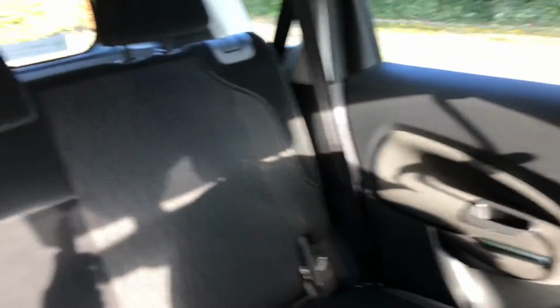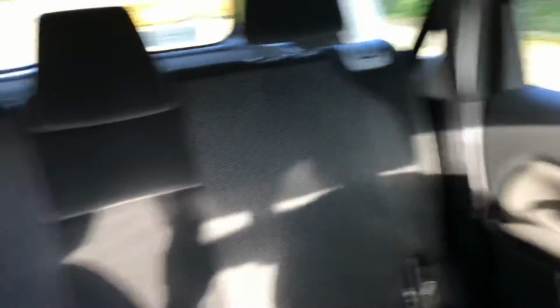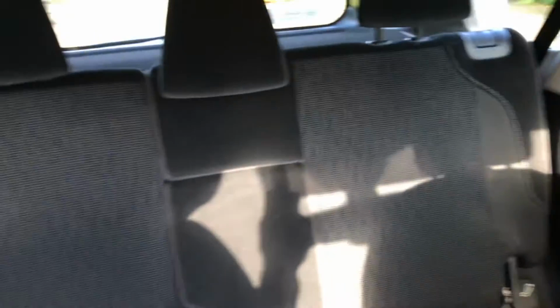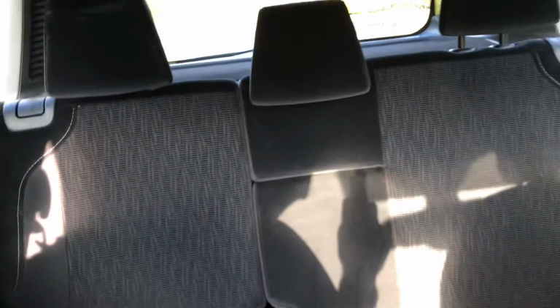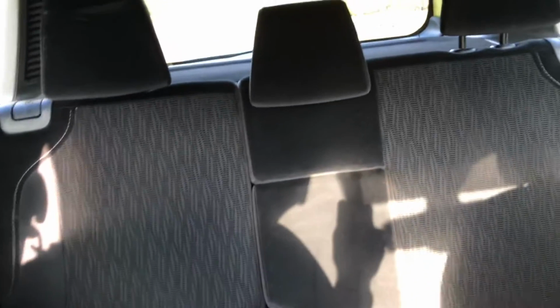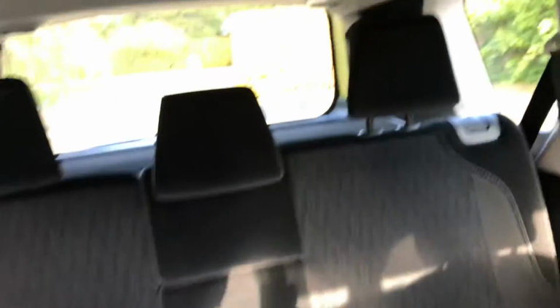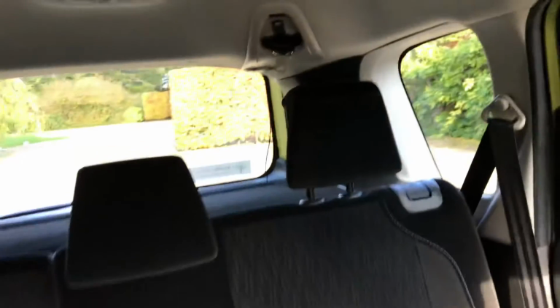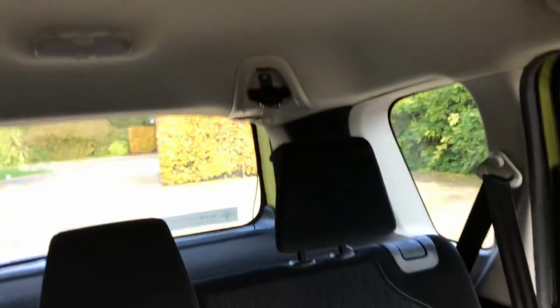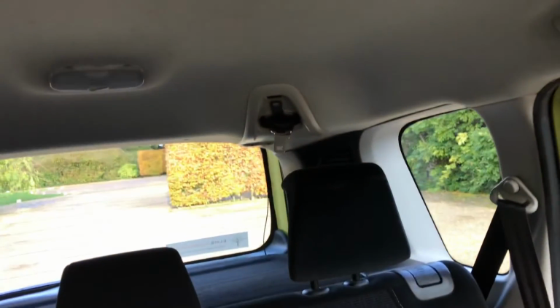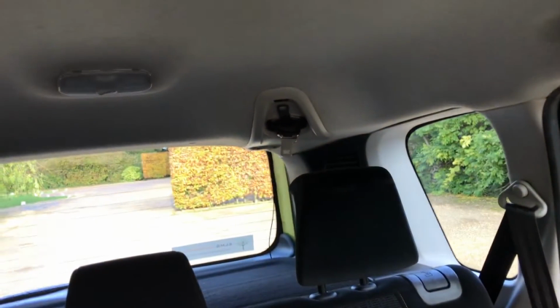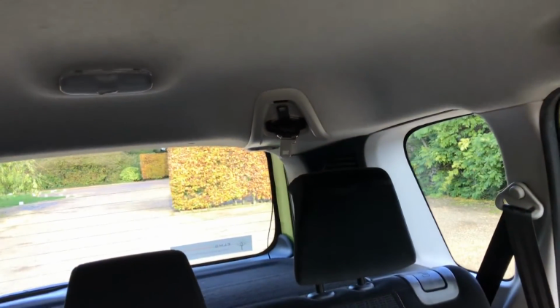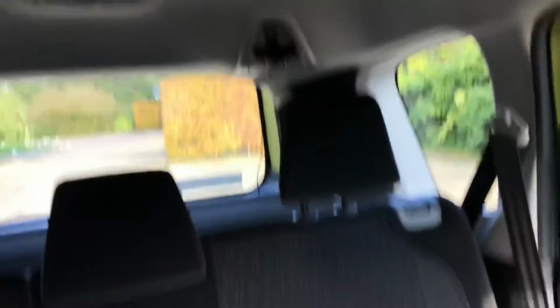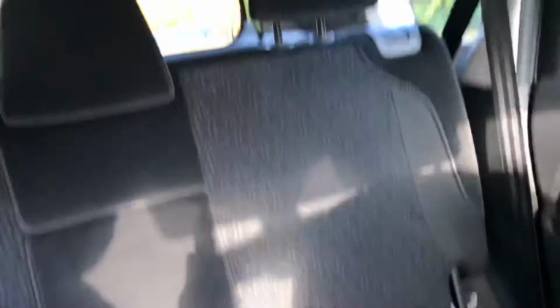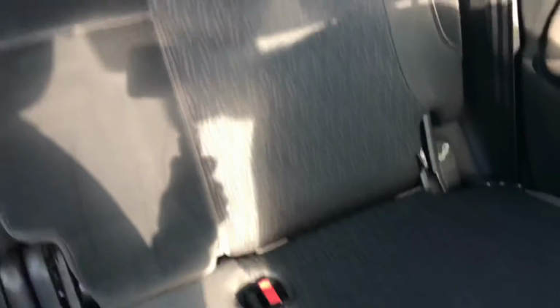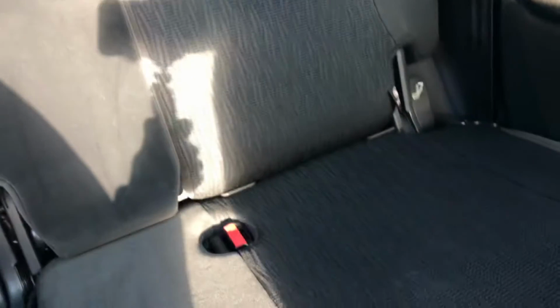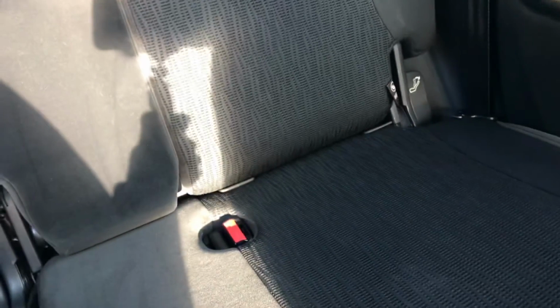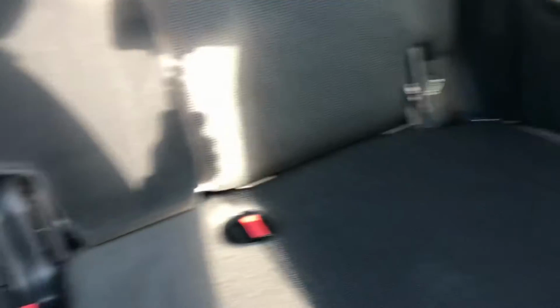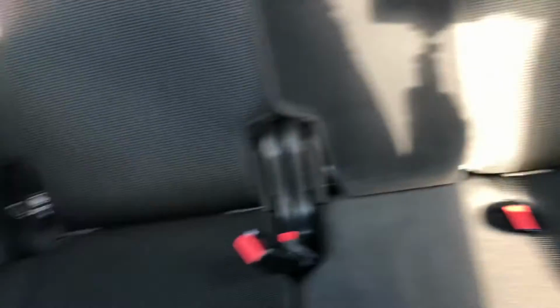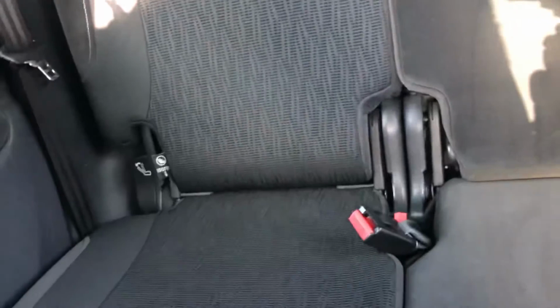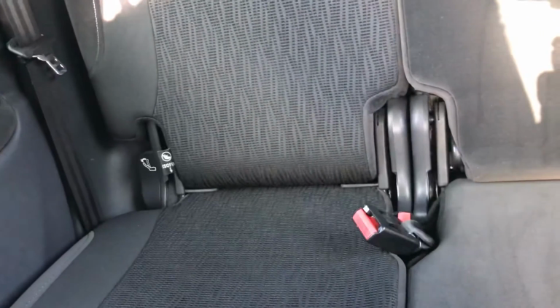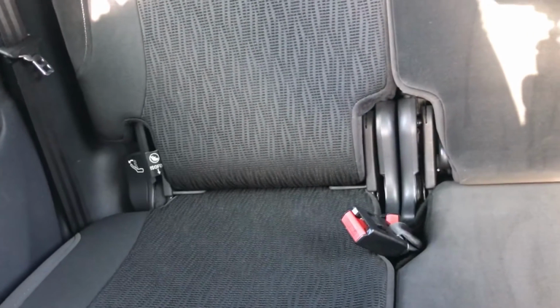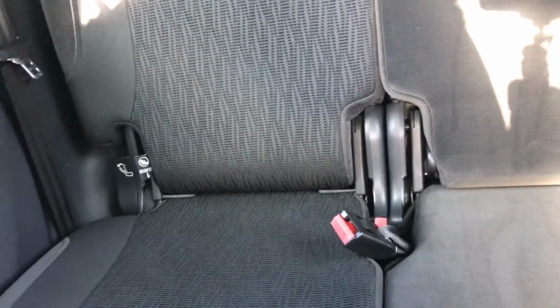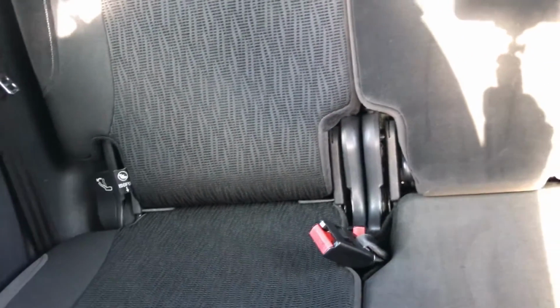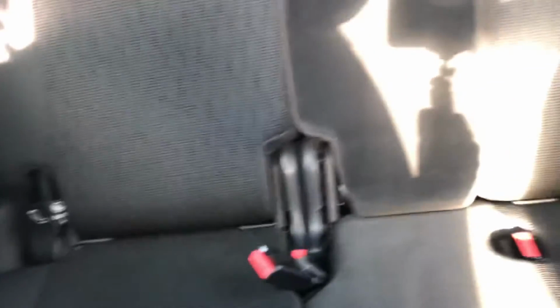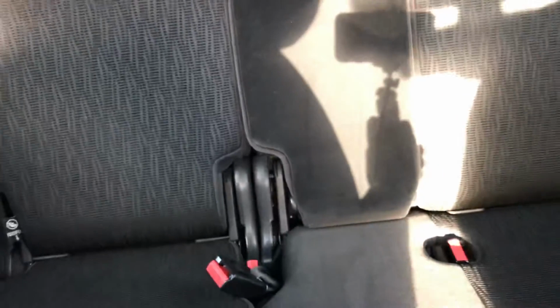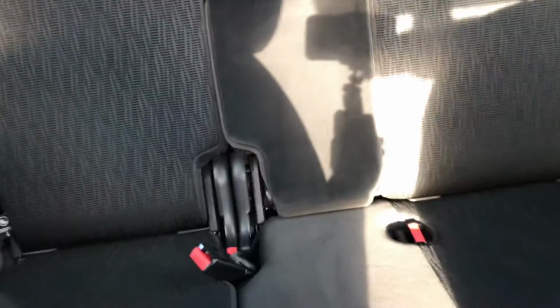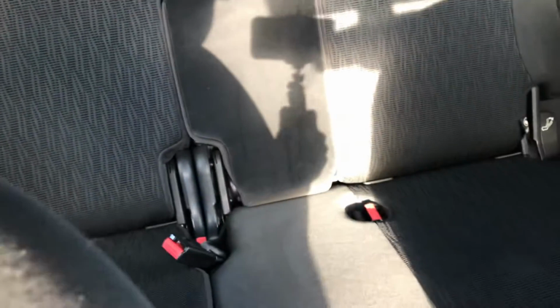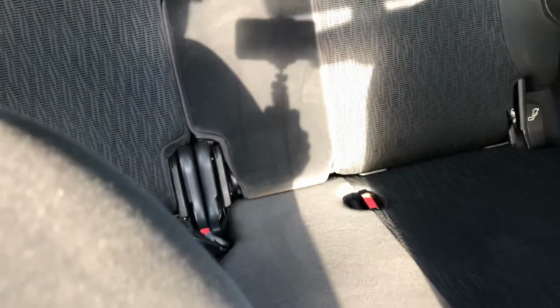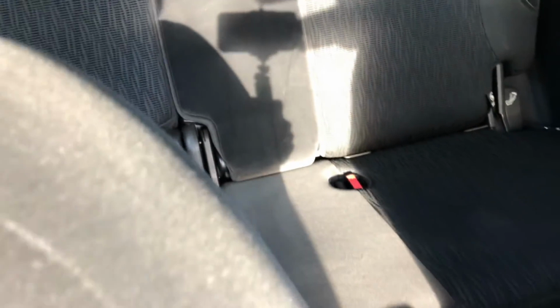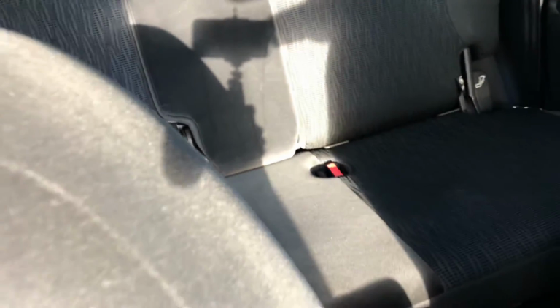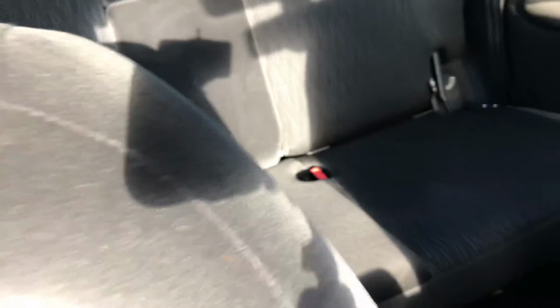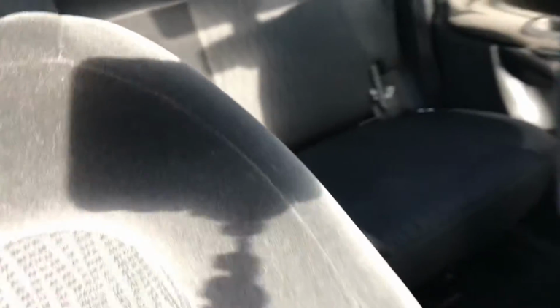In the back, three proper seatbelts, the third one being up in the headlining there and is affixed to the two outer seats. The back seats are on rails so they can be moved forward to make the boot bigger.